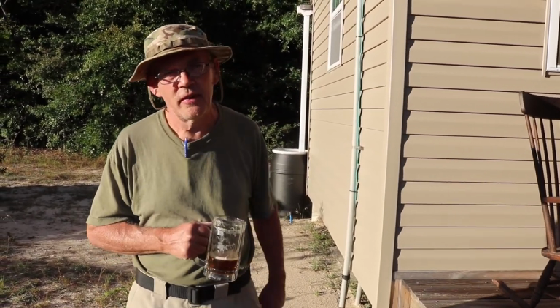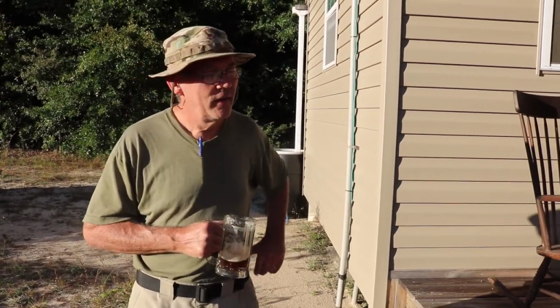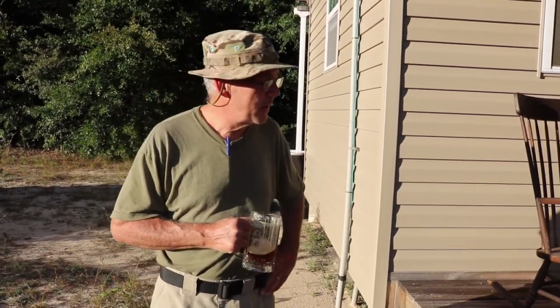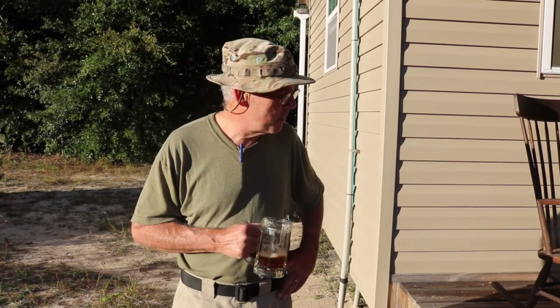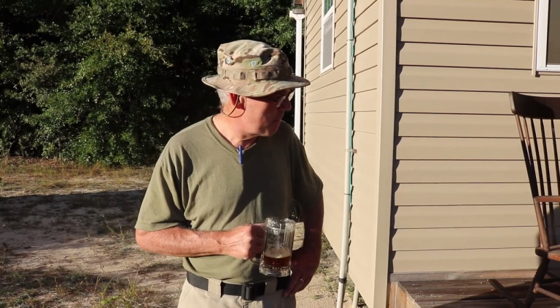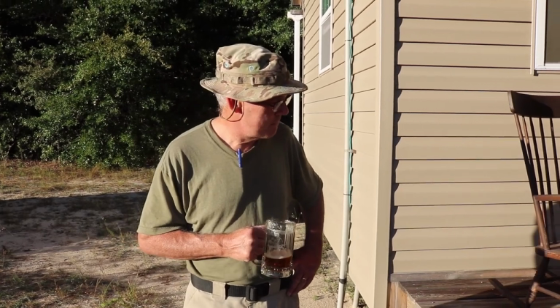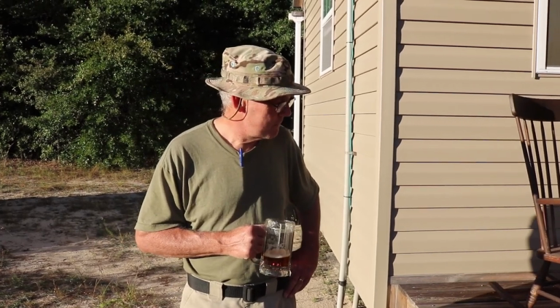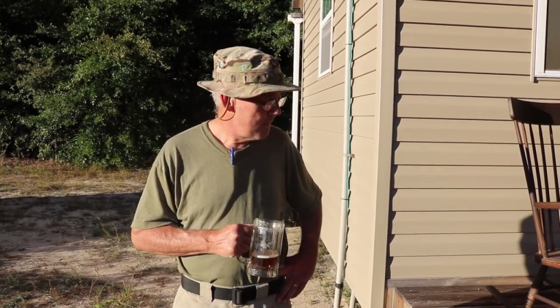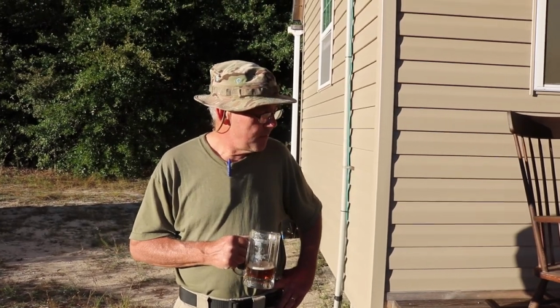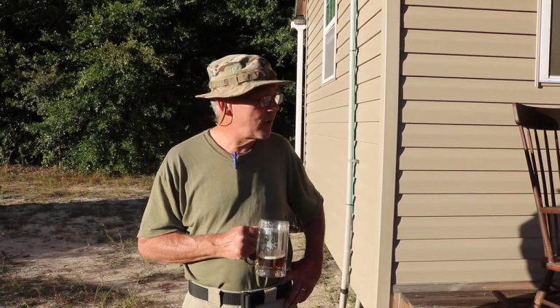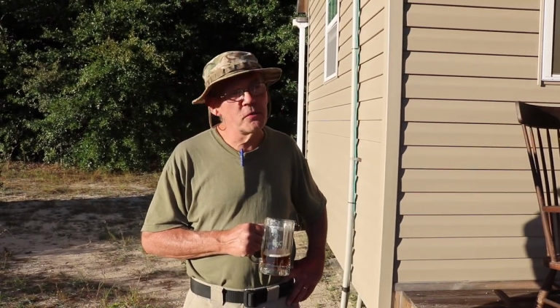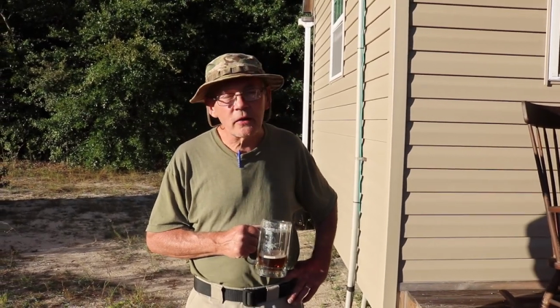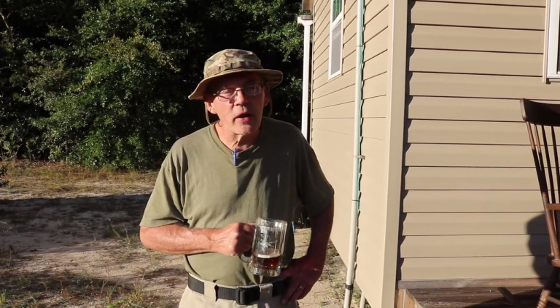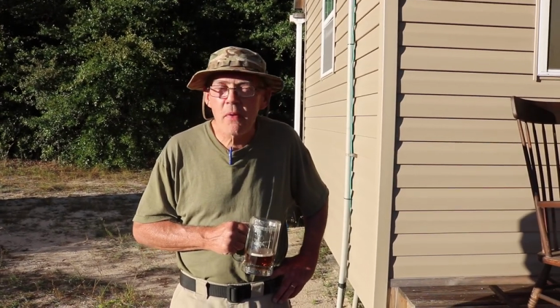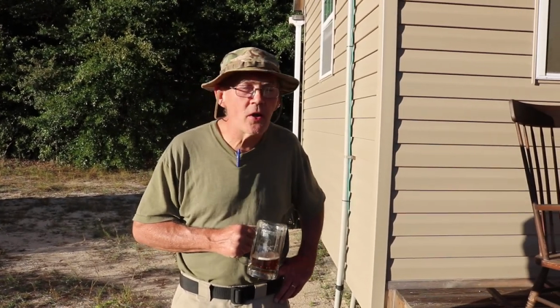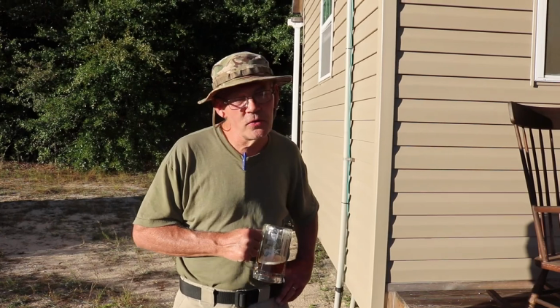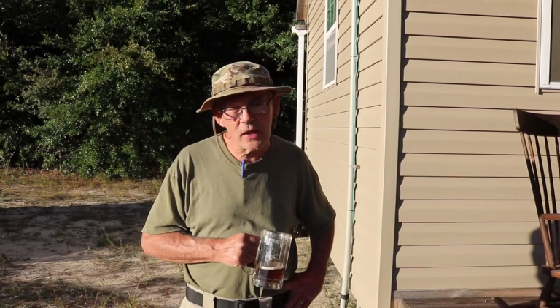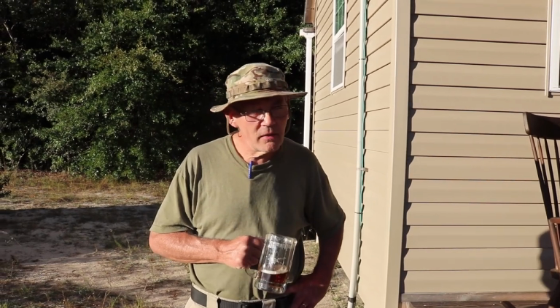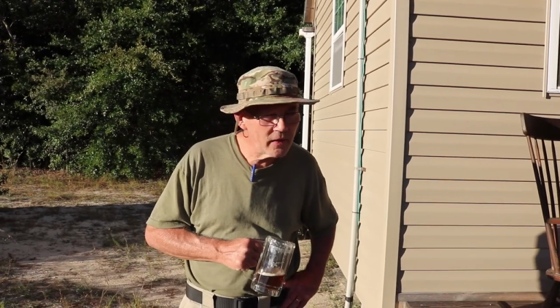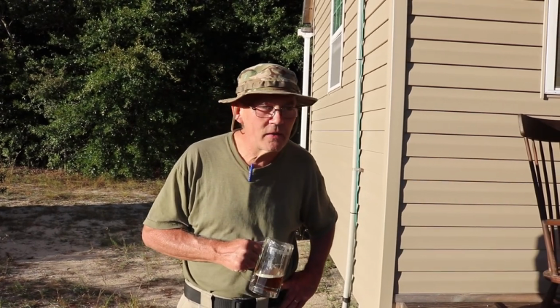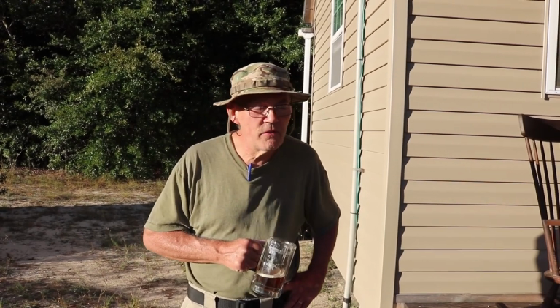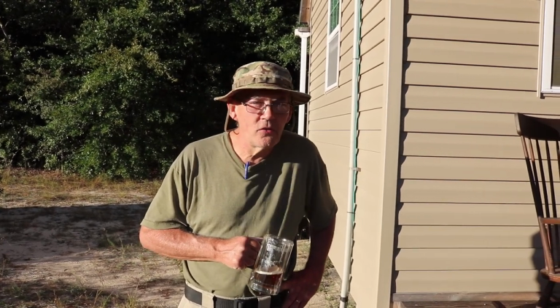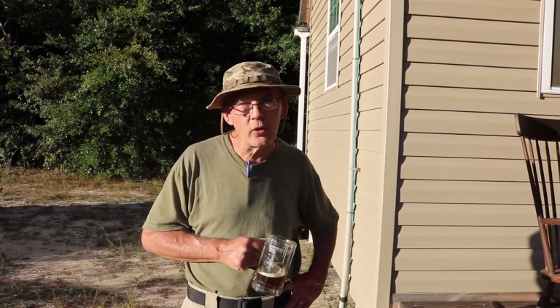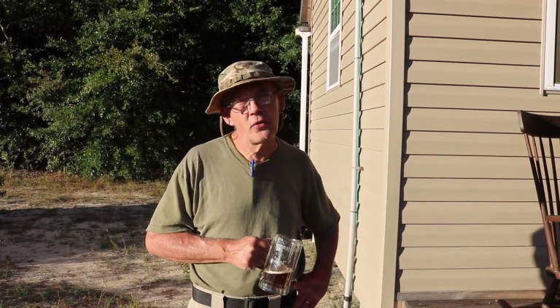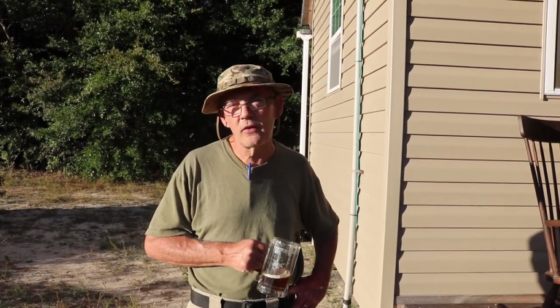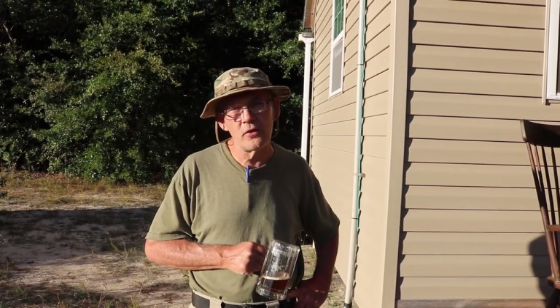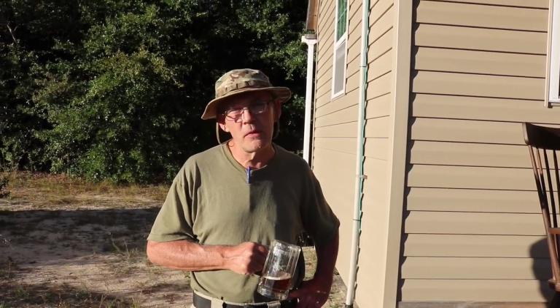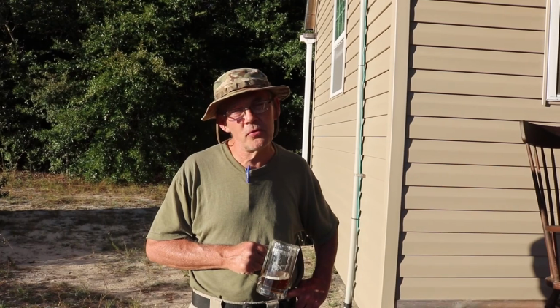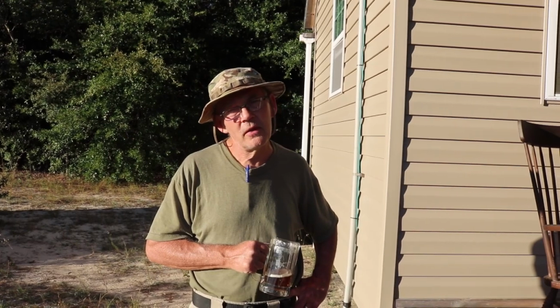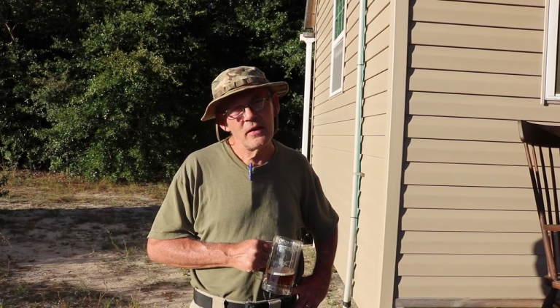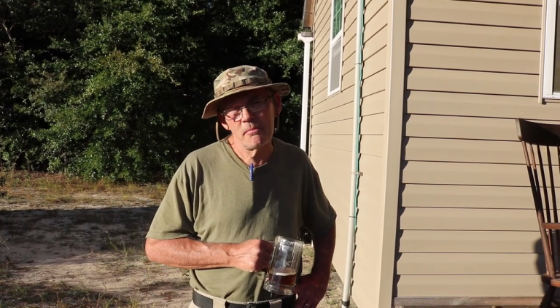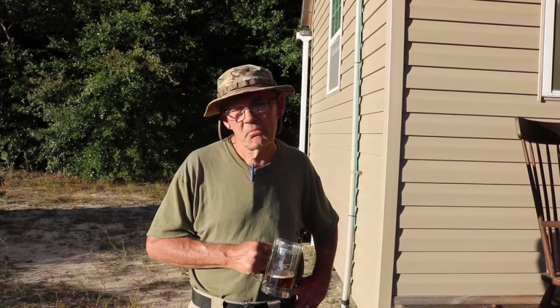Five stars for the Nature's Head — it's a good product. You may or may not need it, but the advantage is it looks like a toilet and it's easy to train people to use it.